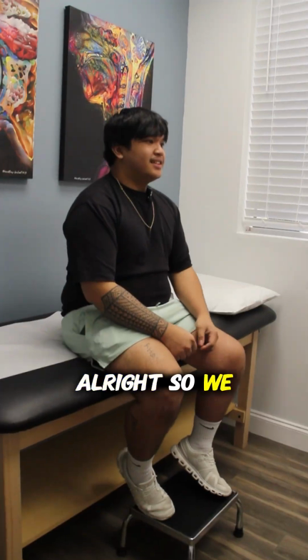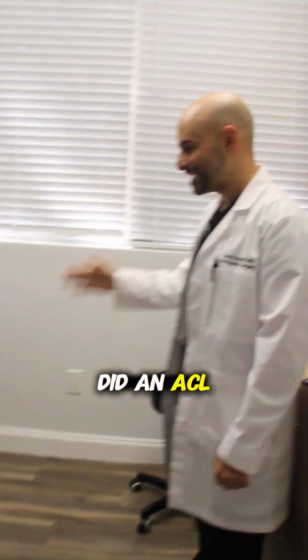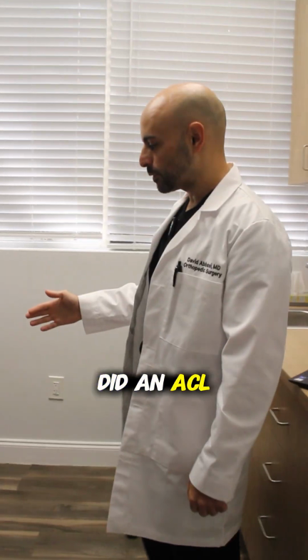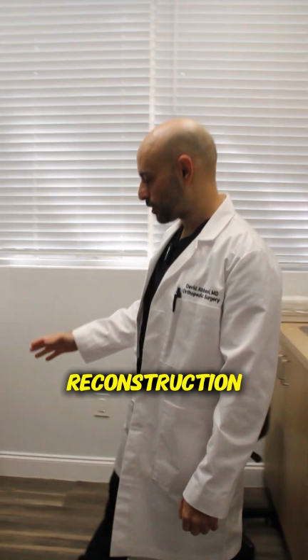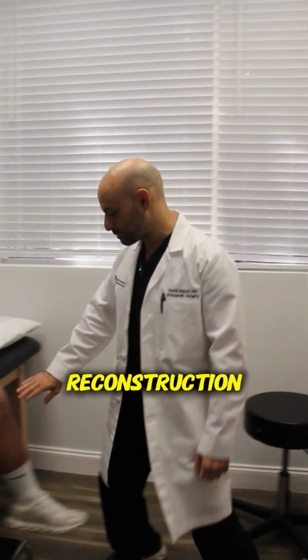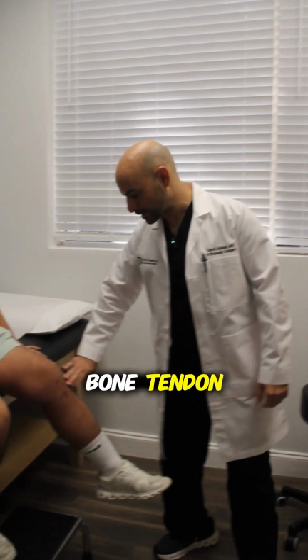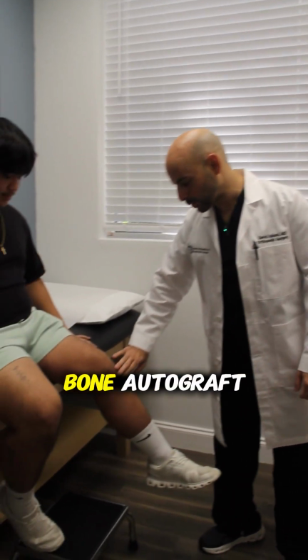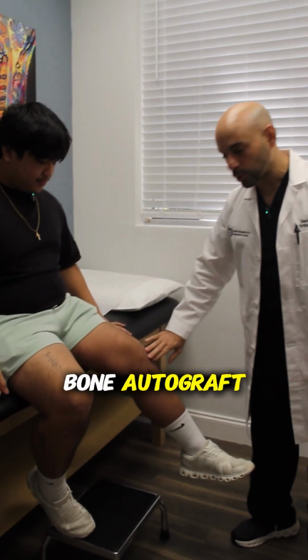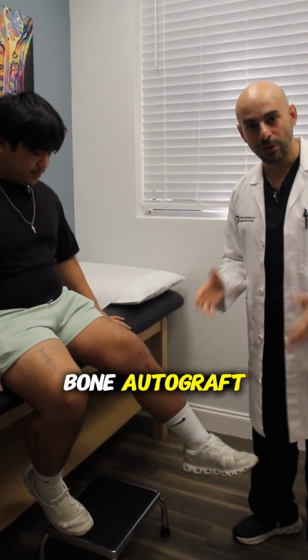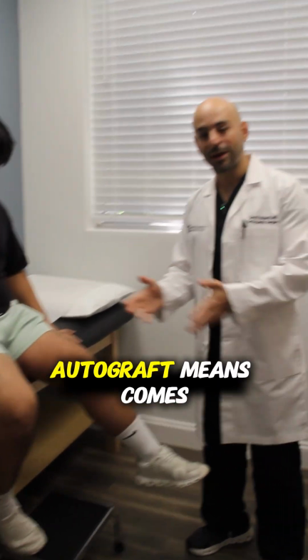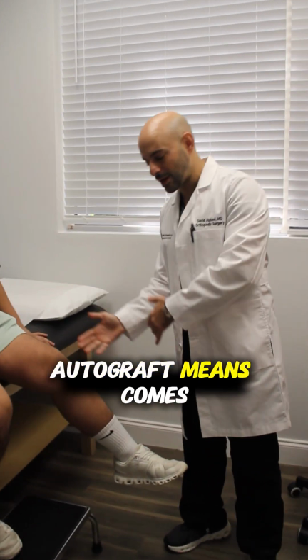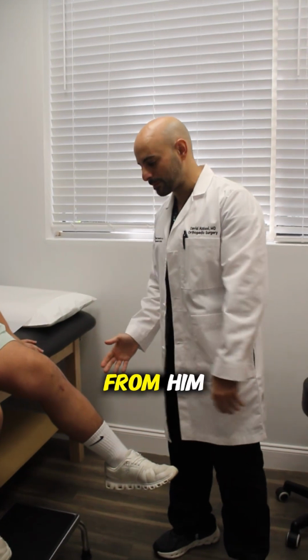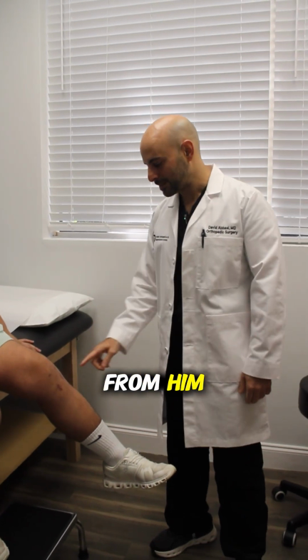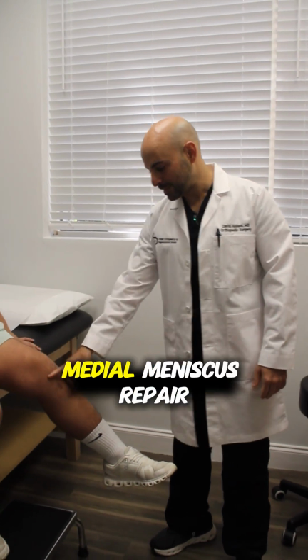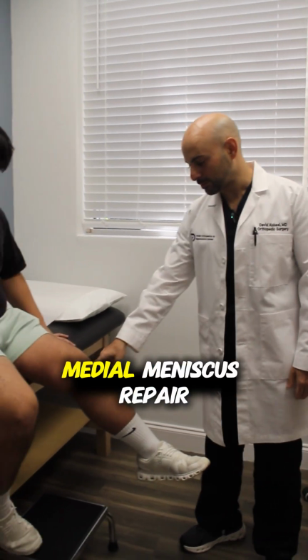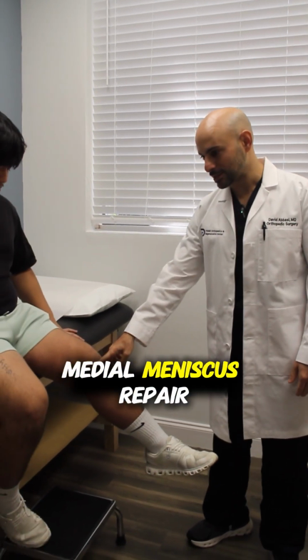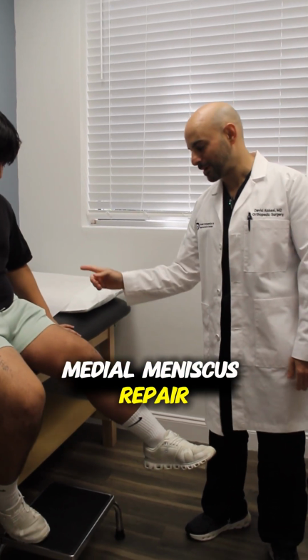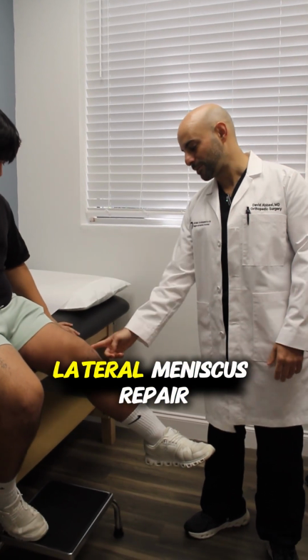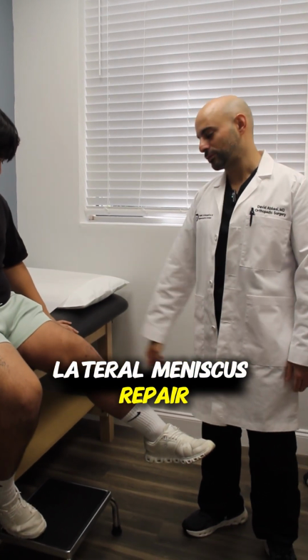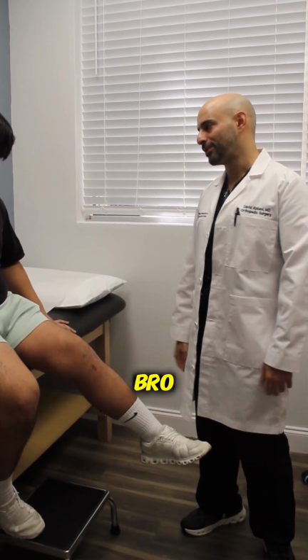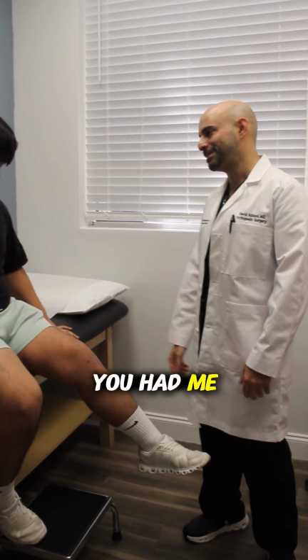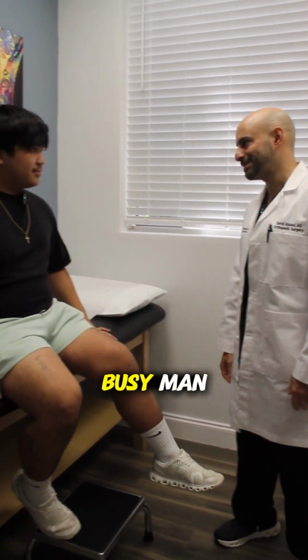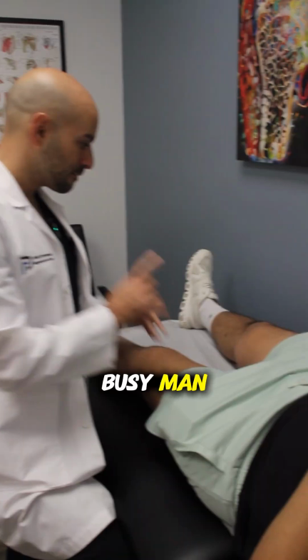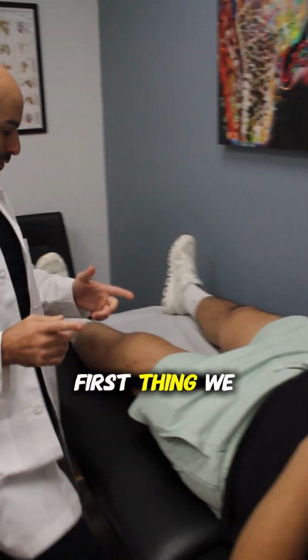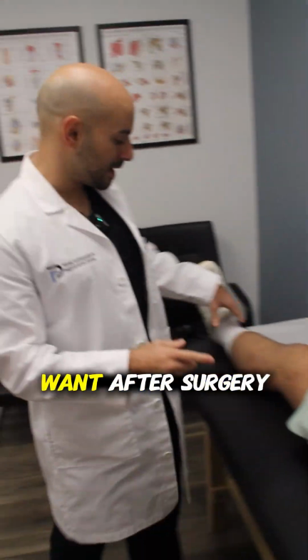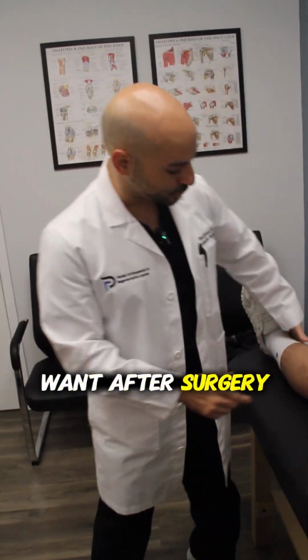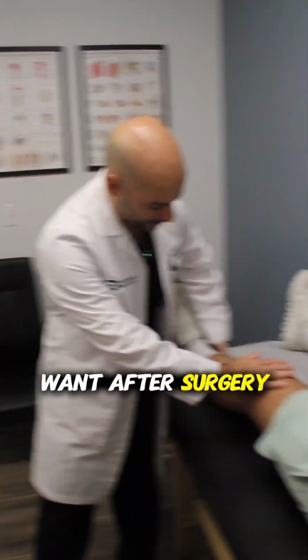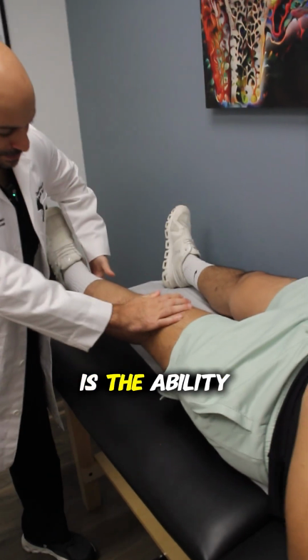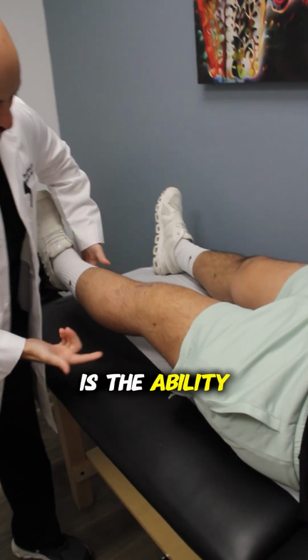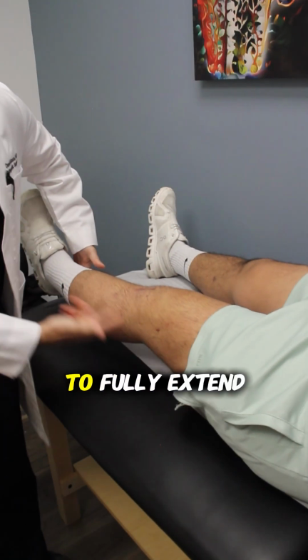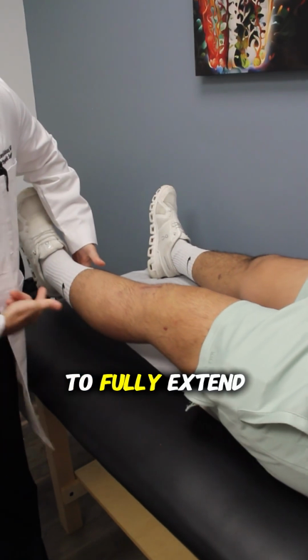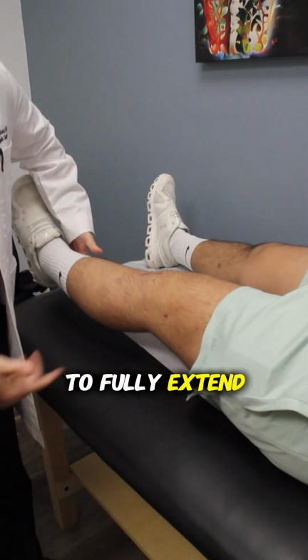So we did an ACL reconstruction — bone-tendon-bone autograft. Autograft means it comes from him. We also did a medial meniscus repair and a lateral meniscus repair. You had me busy, man.